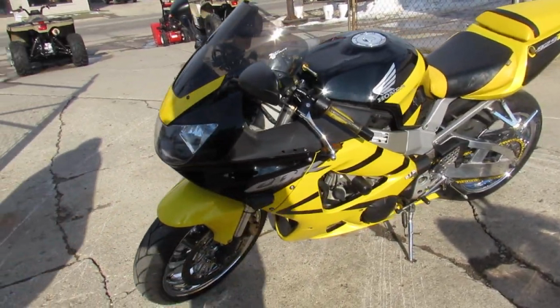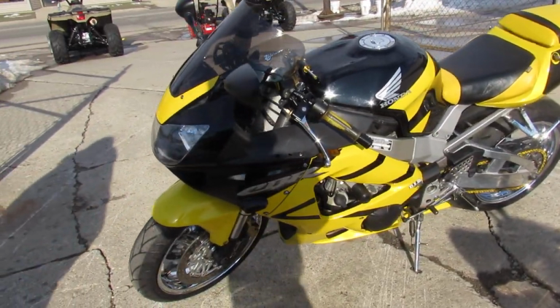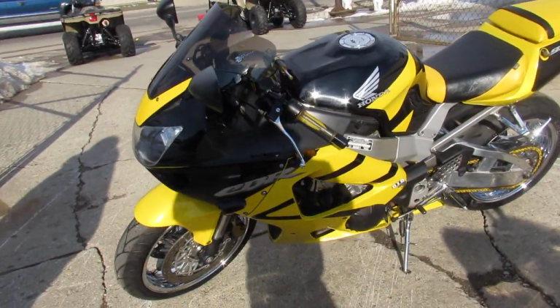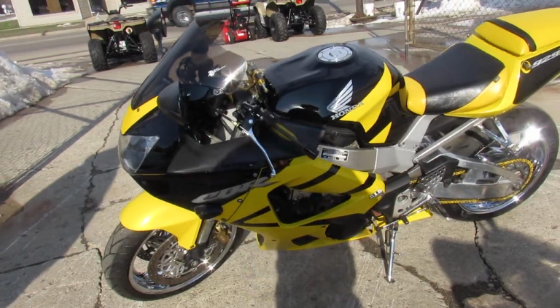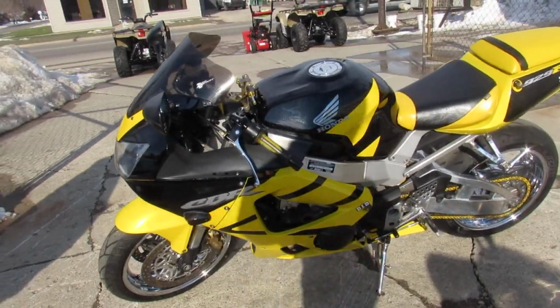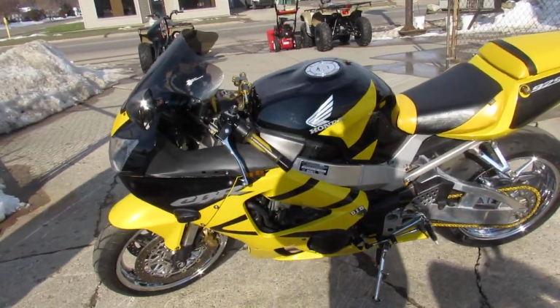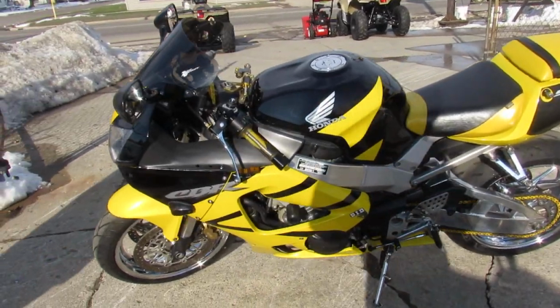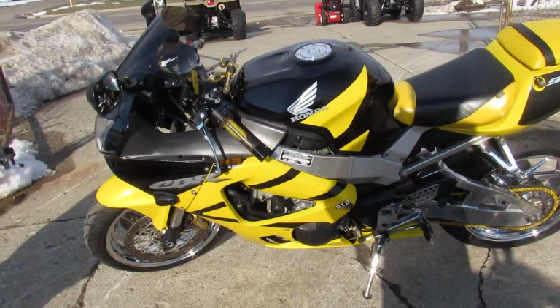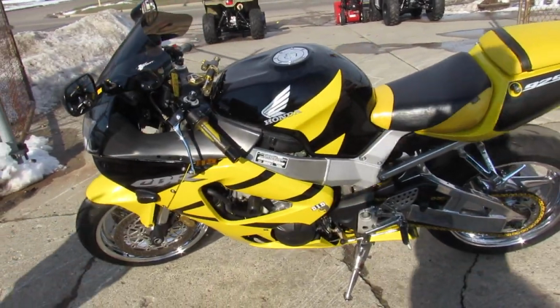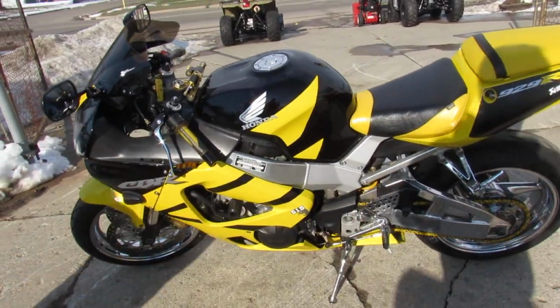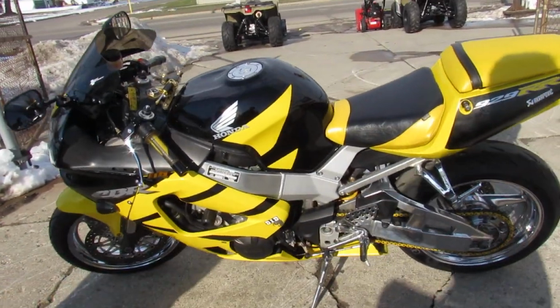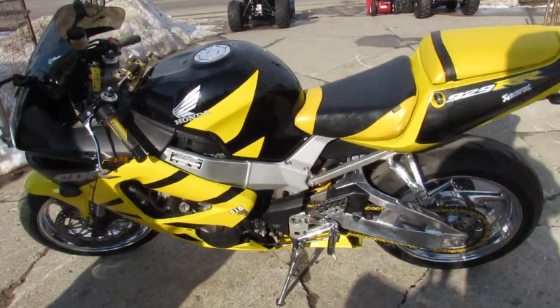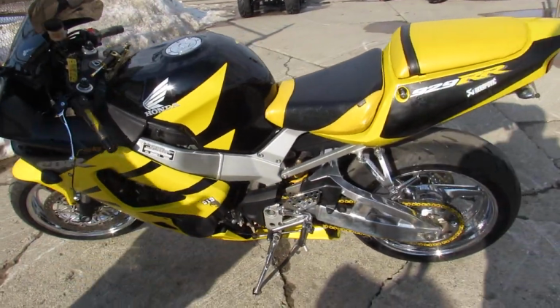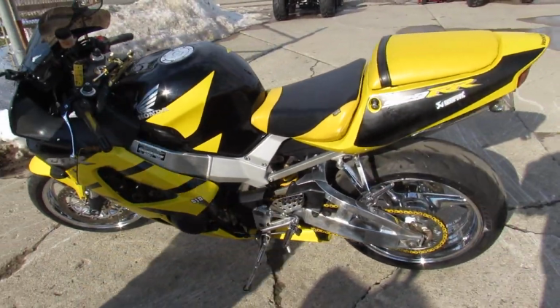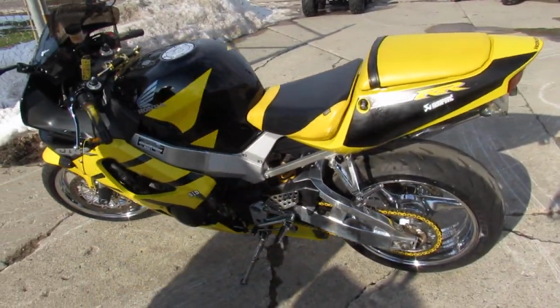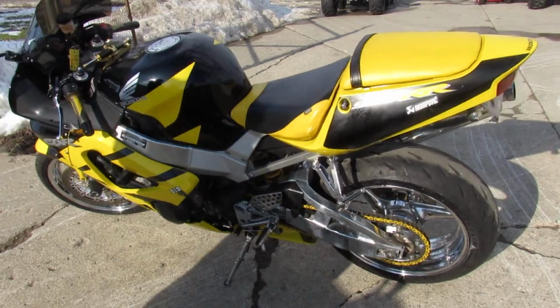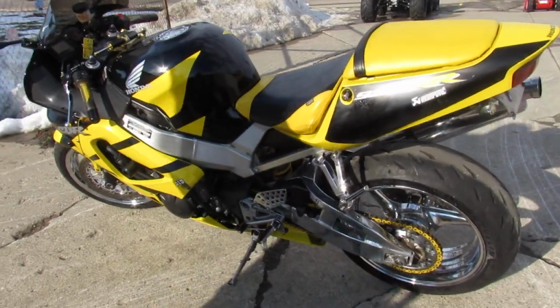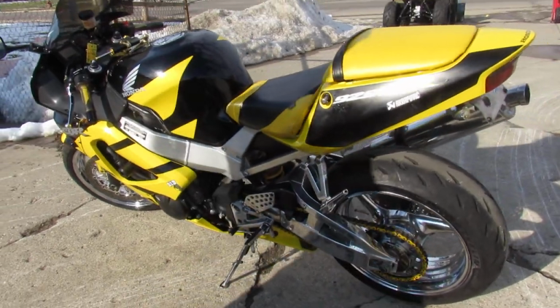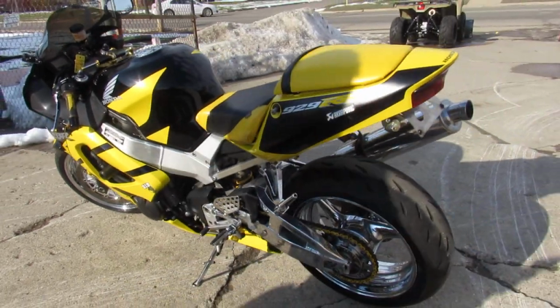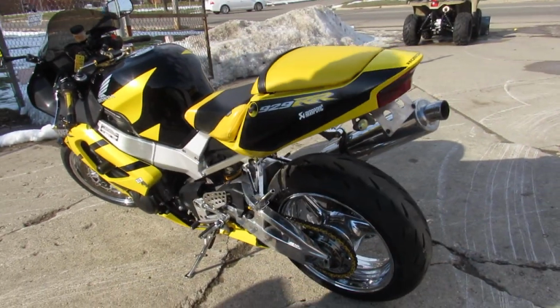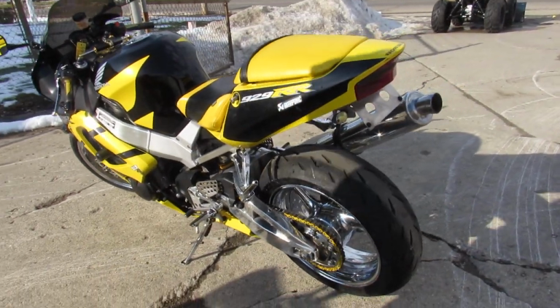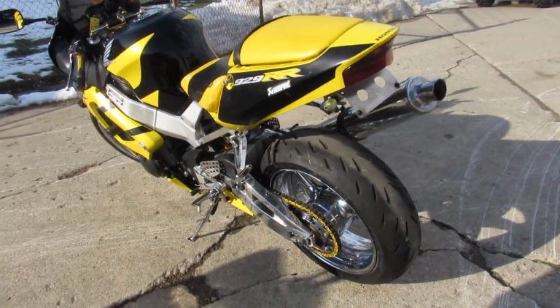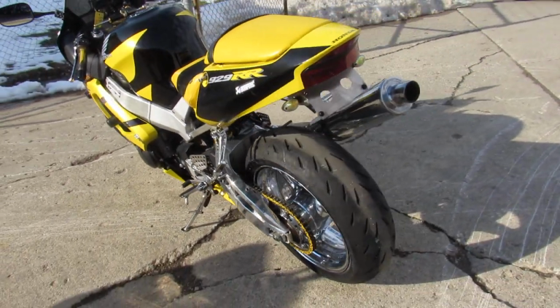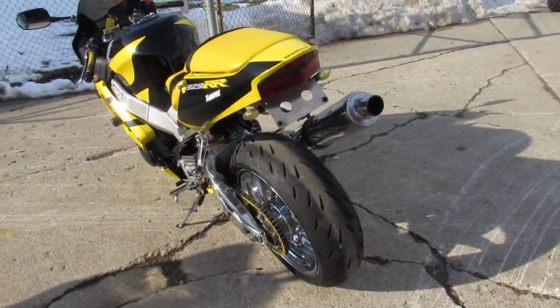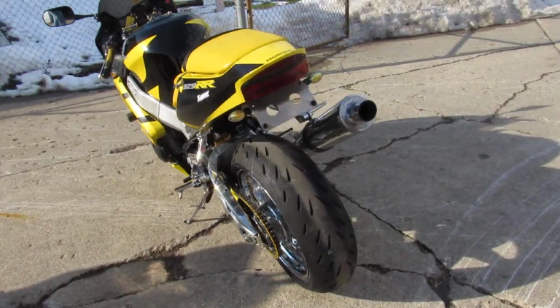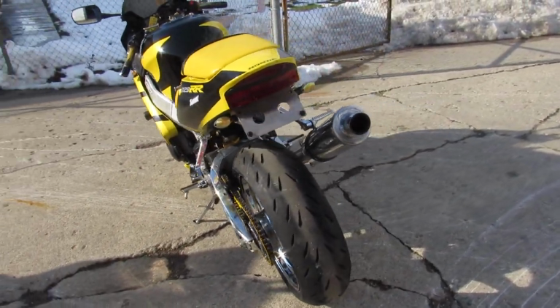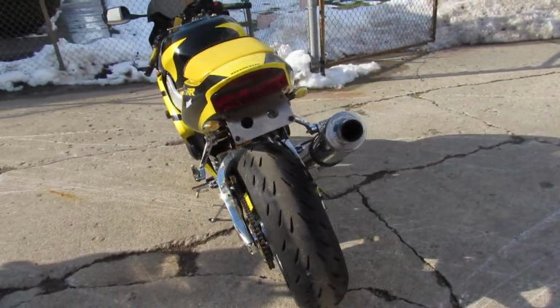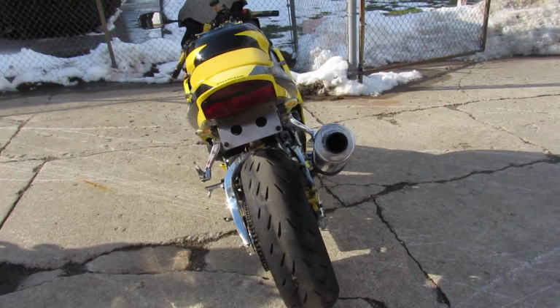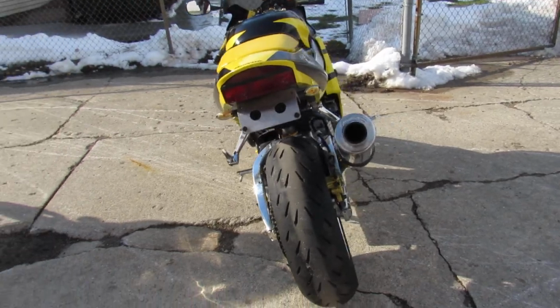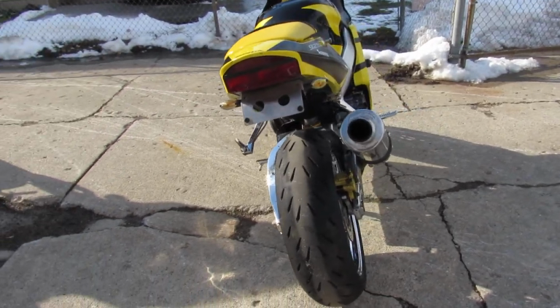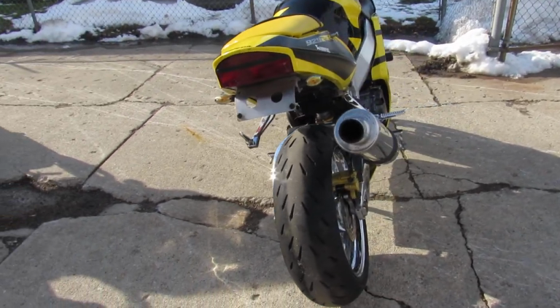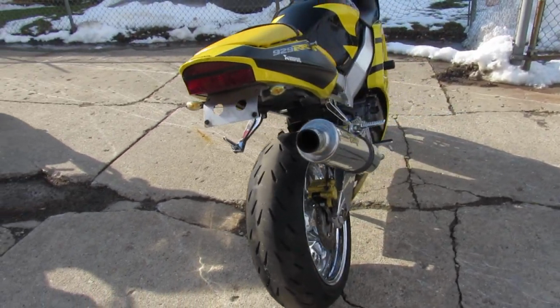It's only $3,999, guys. Hard to find bike, runs strong, needs nothing. It's got the flush mount front blinkers, frame sliders, fender eliminator kit, and the Two Brothers stainless steel exhaust — makes this 929 sound as cool as it looks.